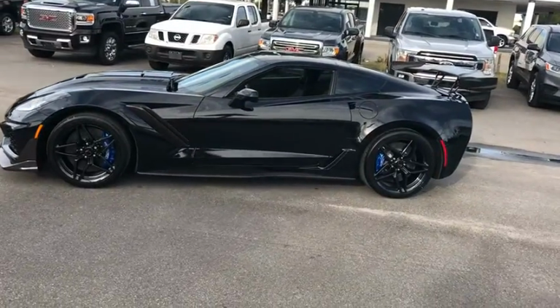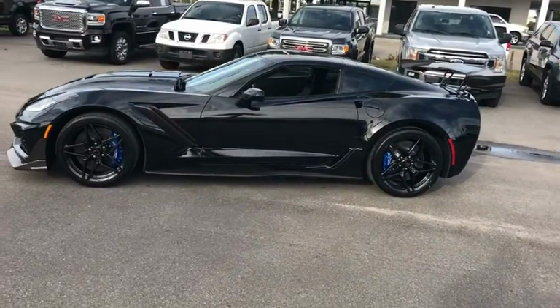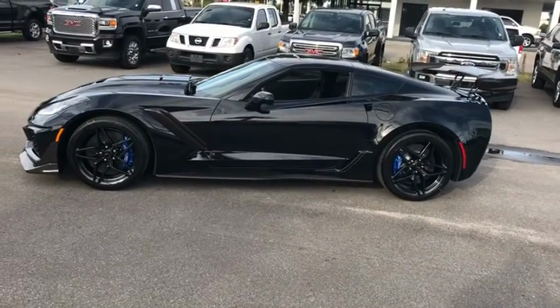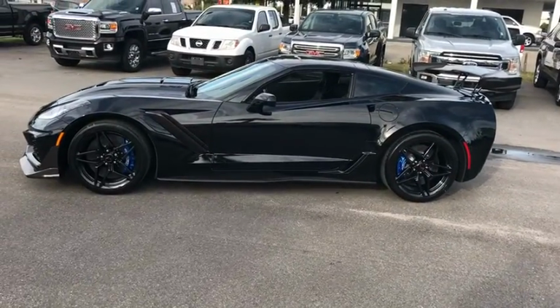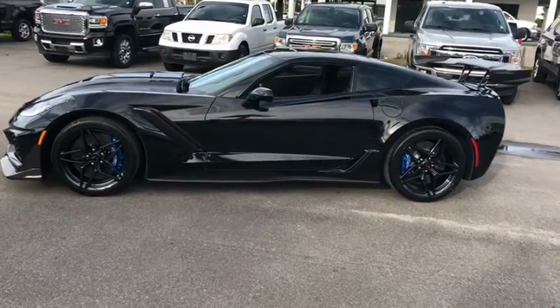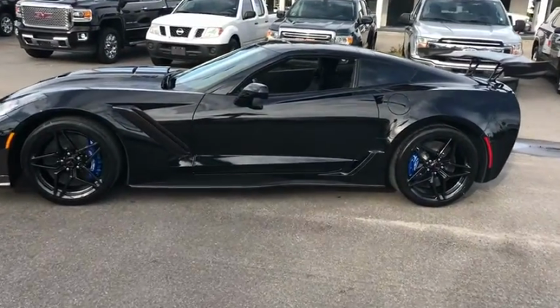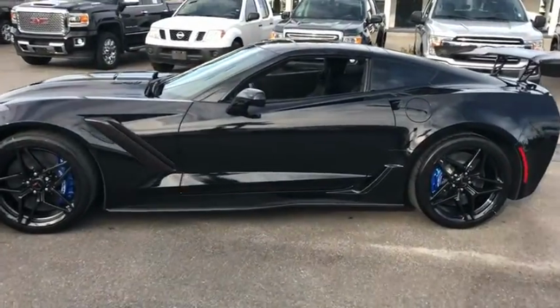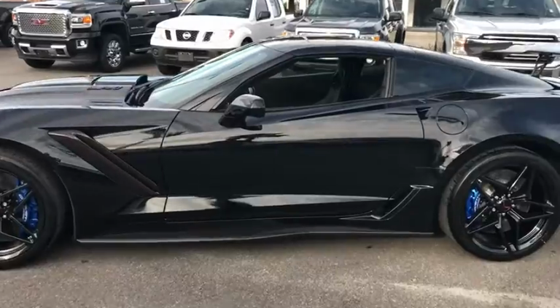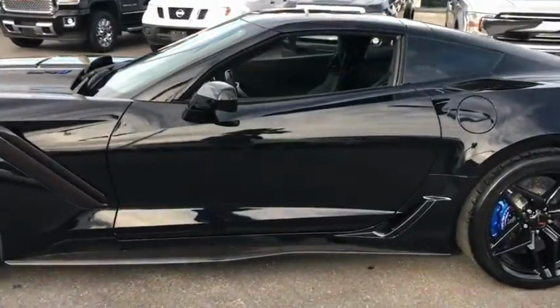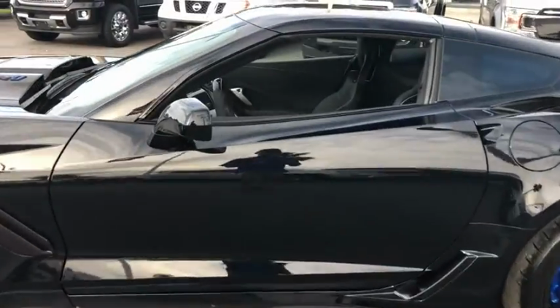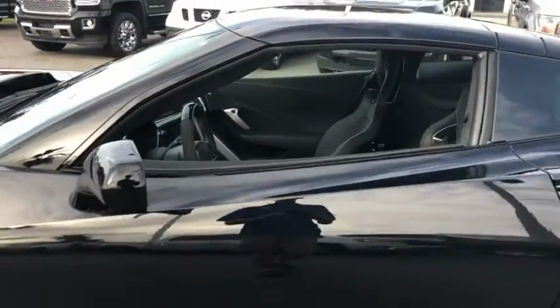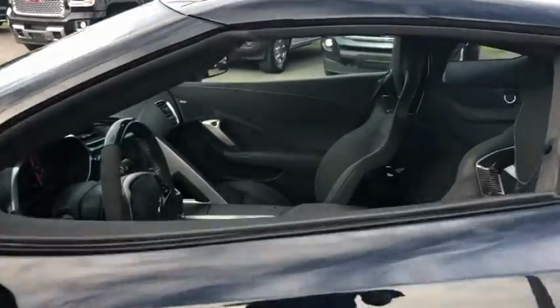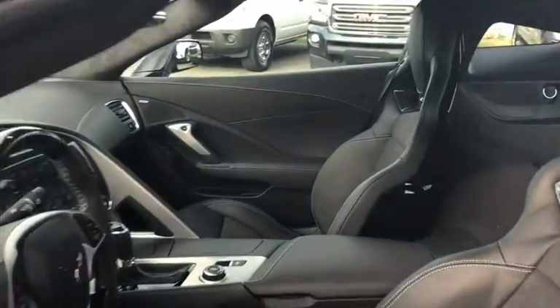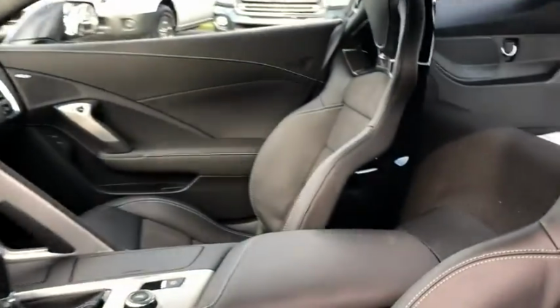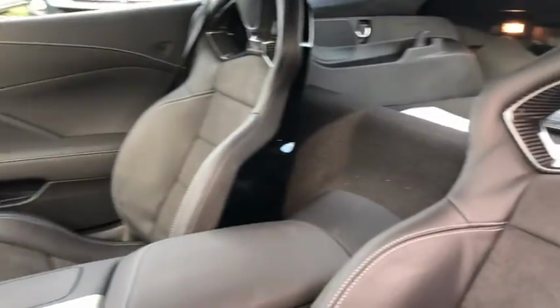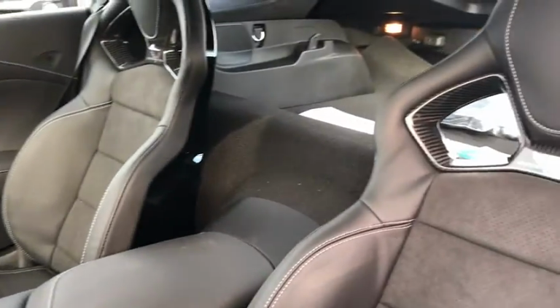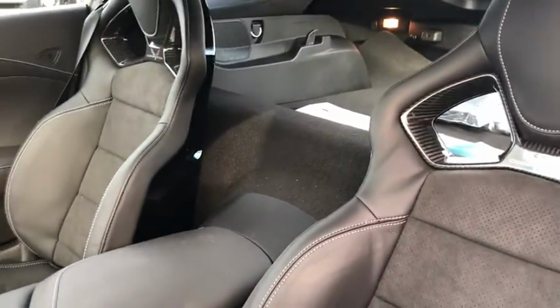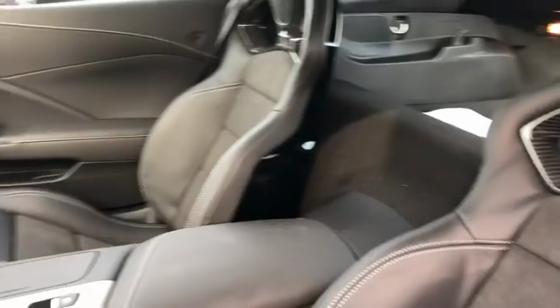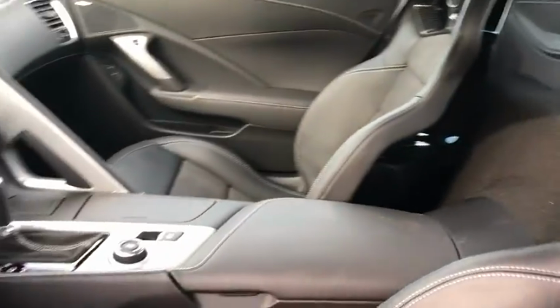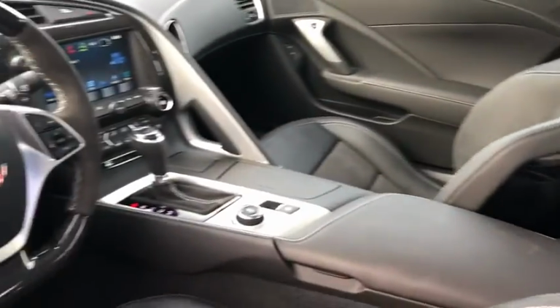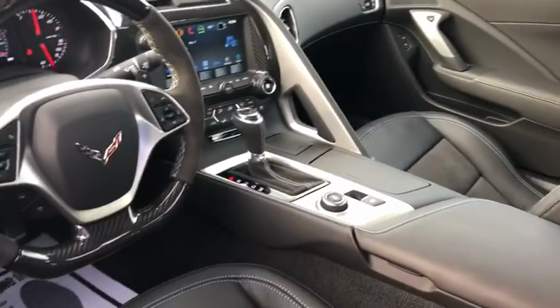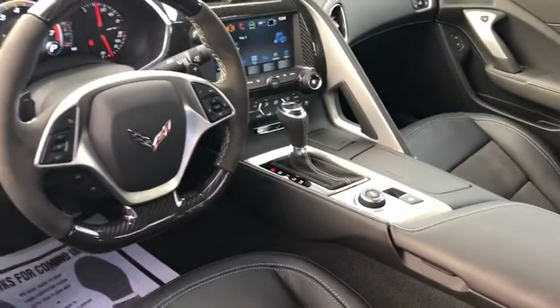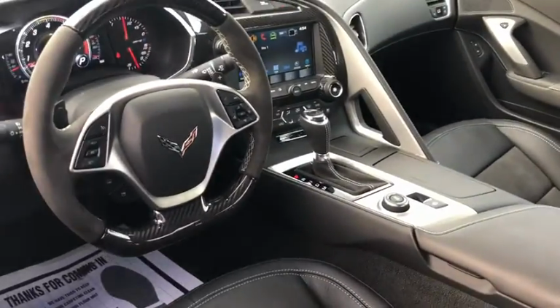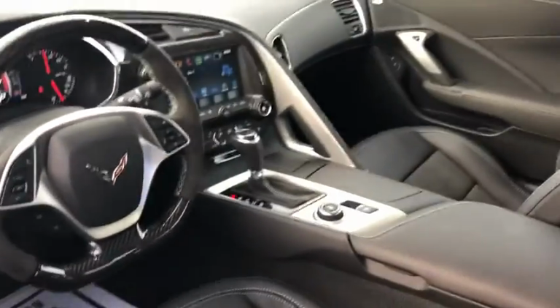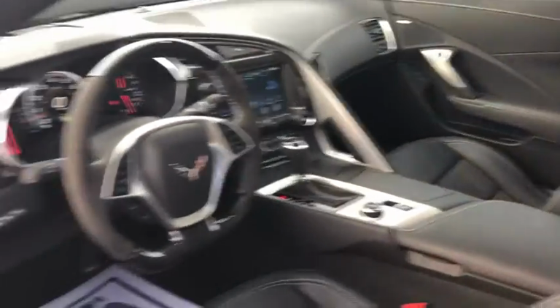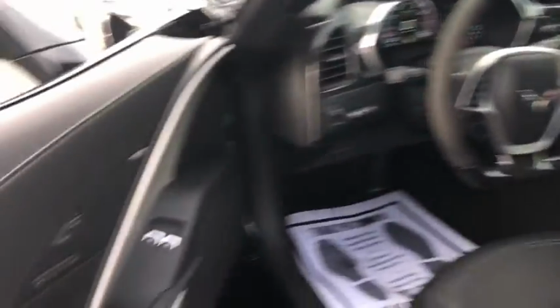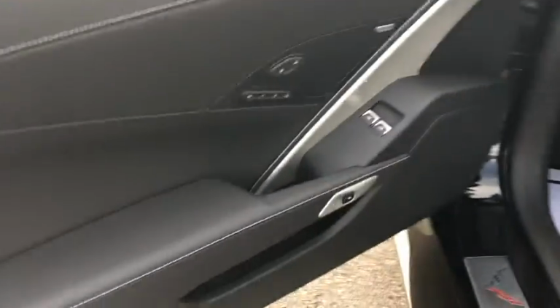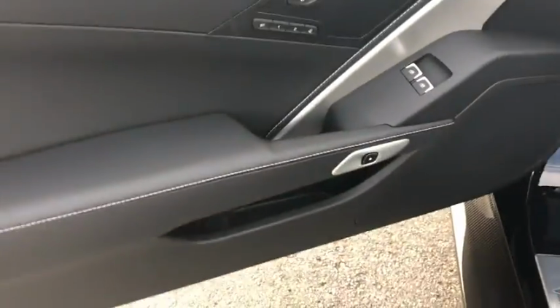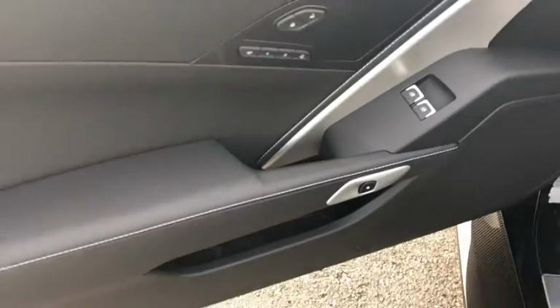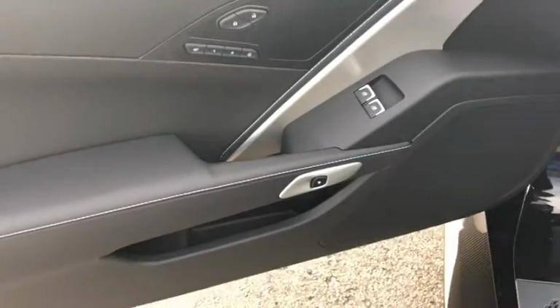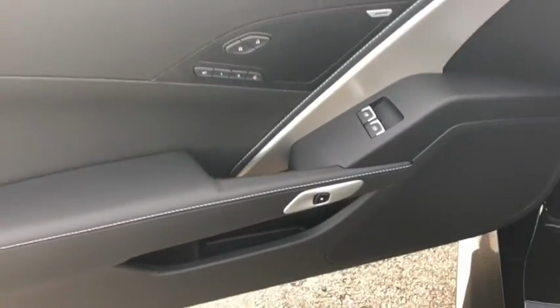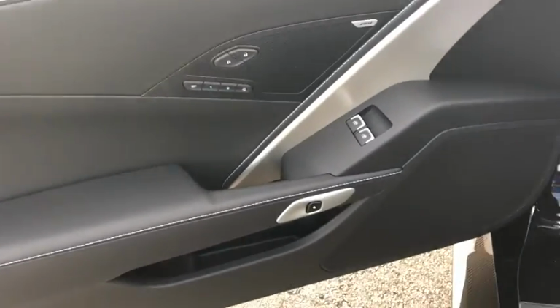Power passenger seat, remote engine start, traction control, leather wrapped steering wheel, dual airbags, power steering, four-wheel disc brakes, trip computer, power windows, electronic stability control, compass.